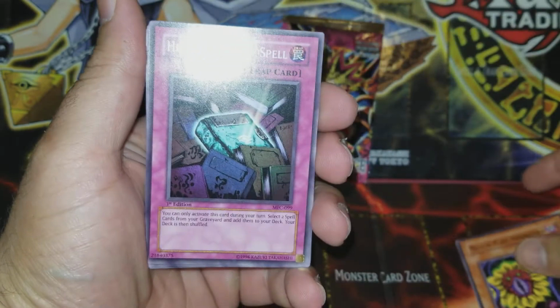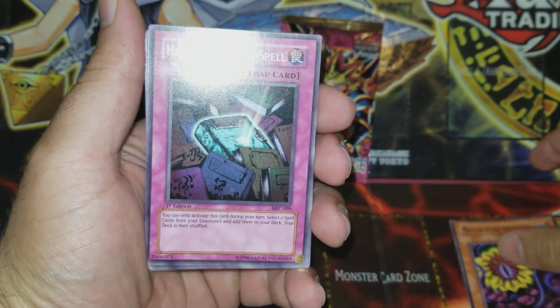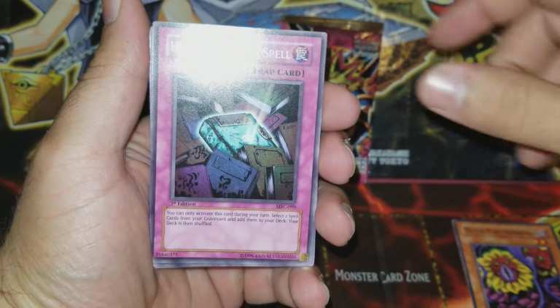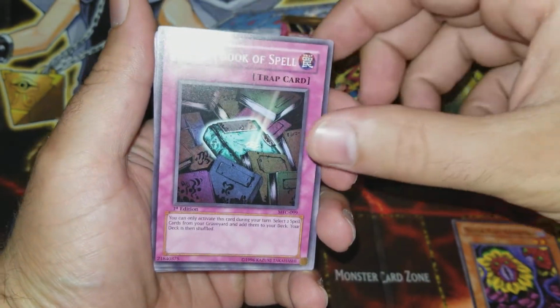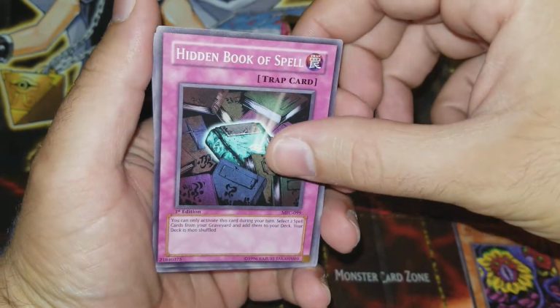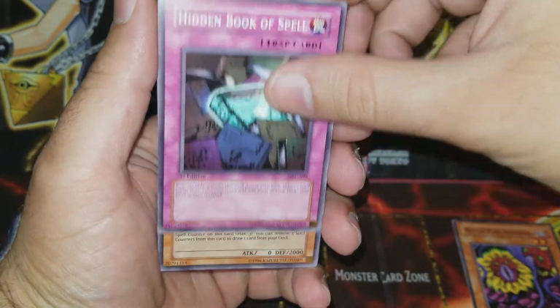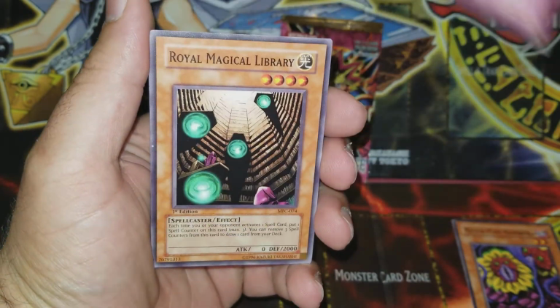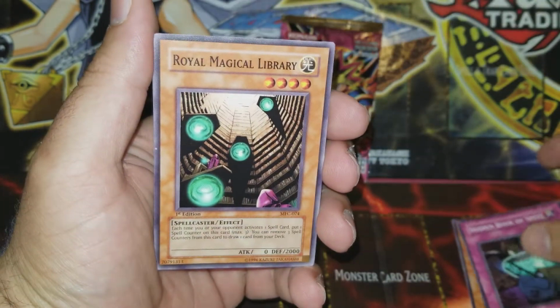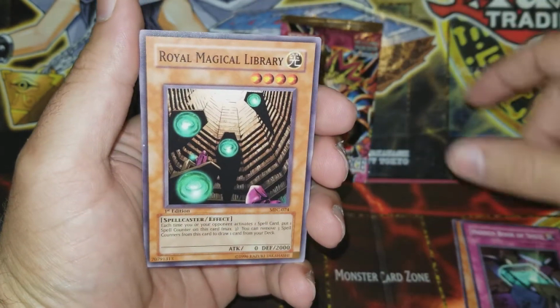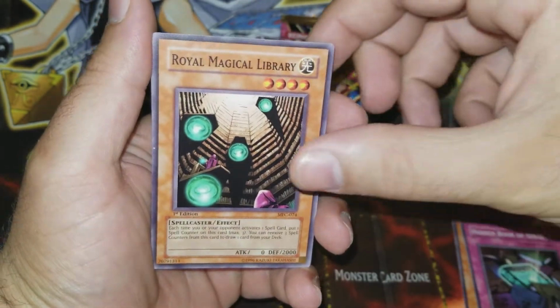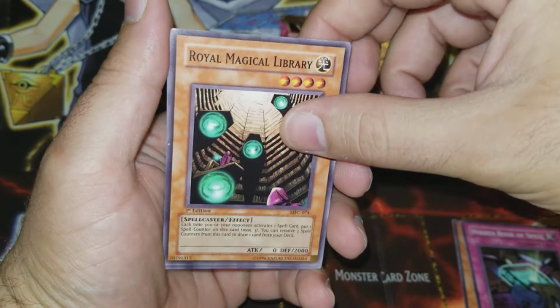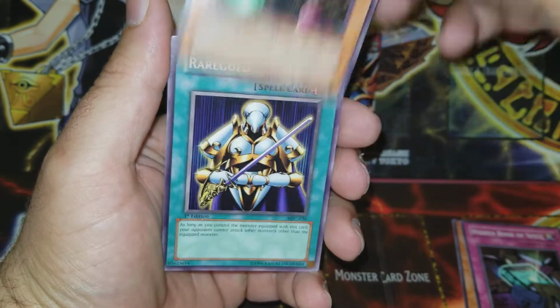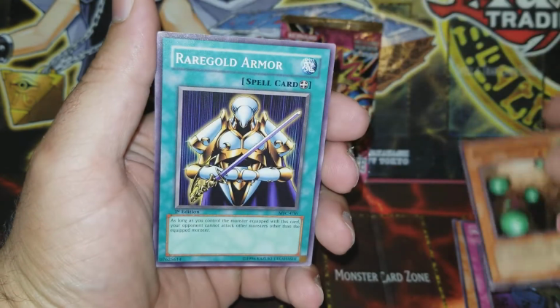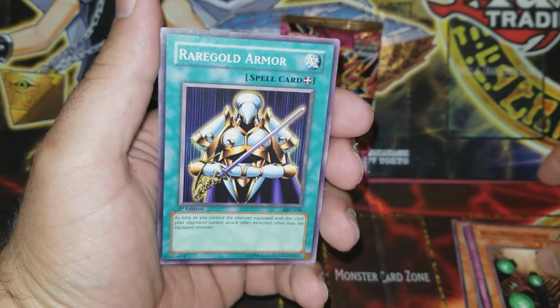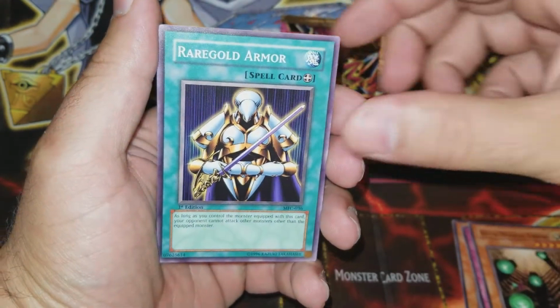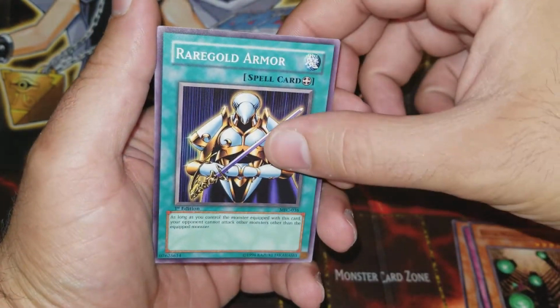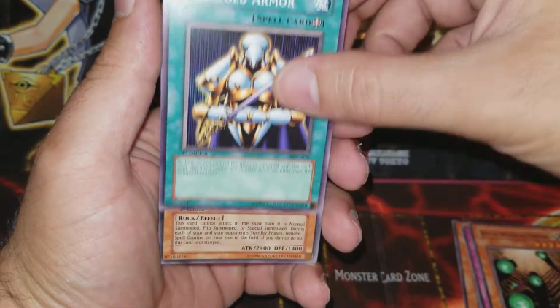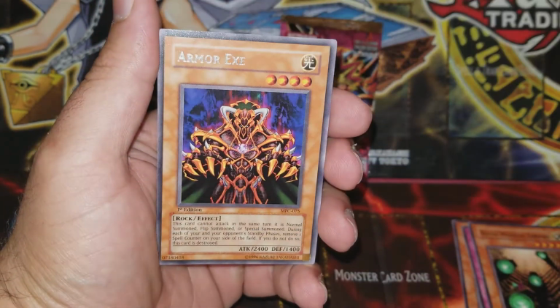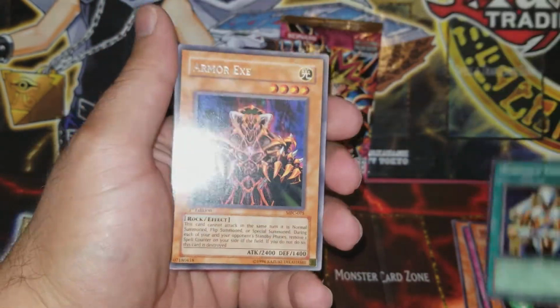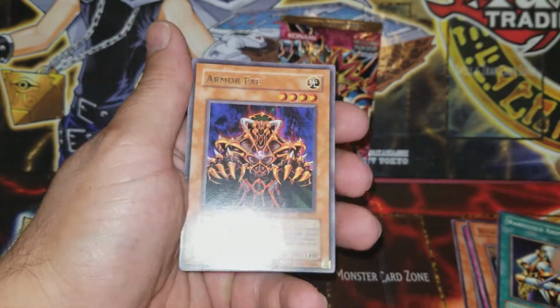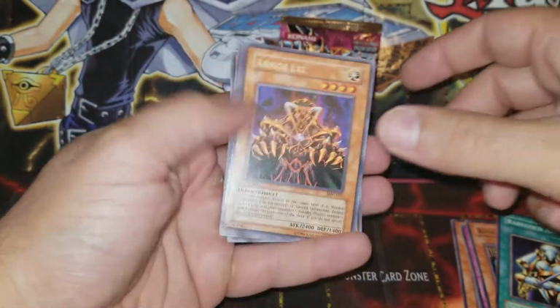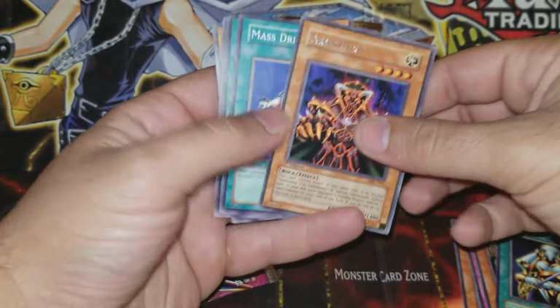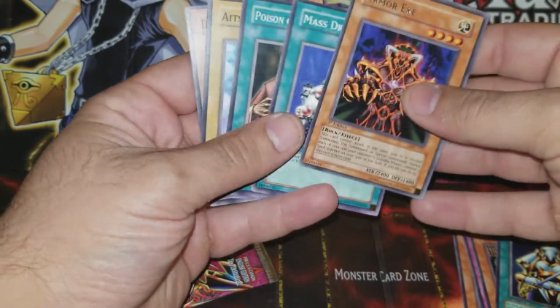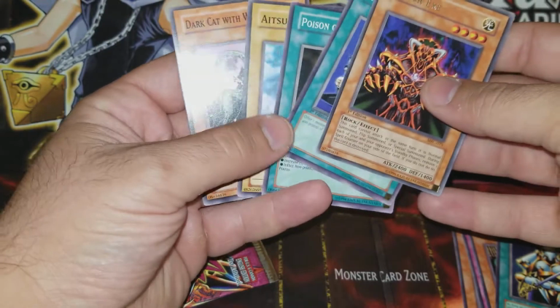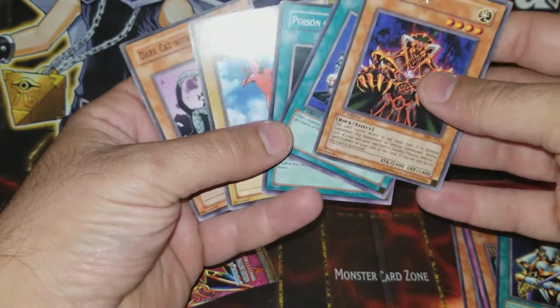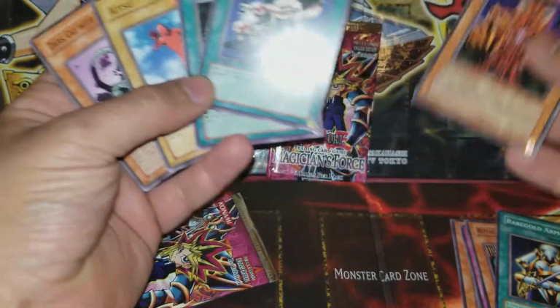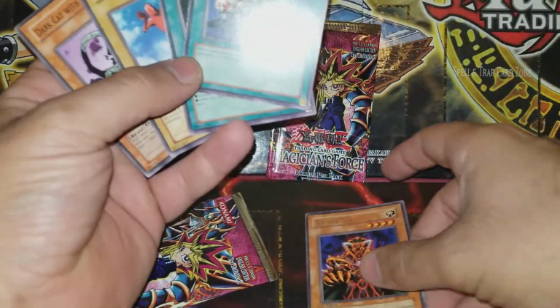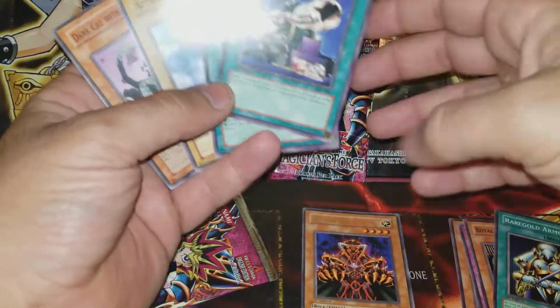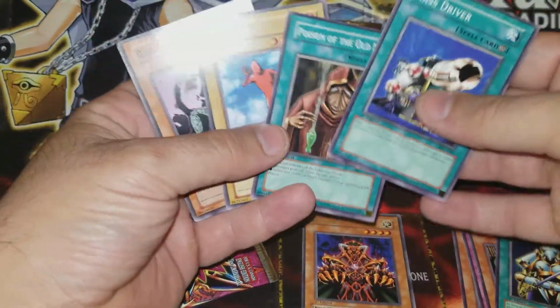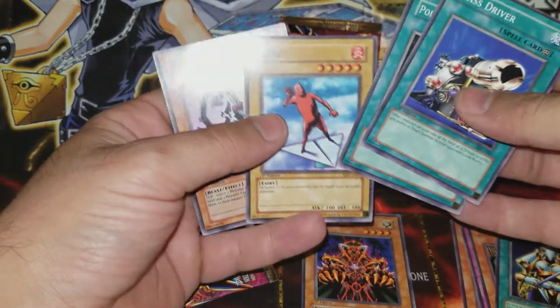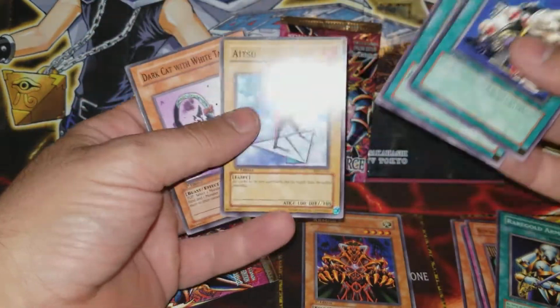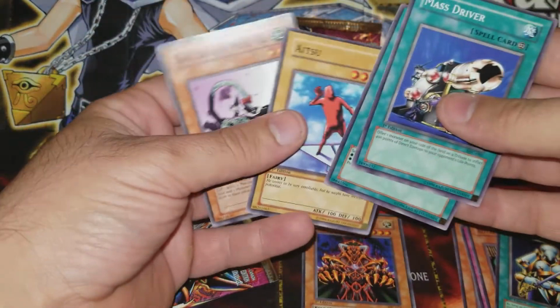Magical — Hidden Book of Spell, Royal Magical Library, Rare Gold Armor, and Armor Axe. Just a rare, guys.